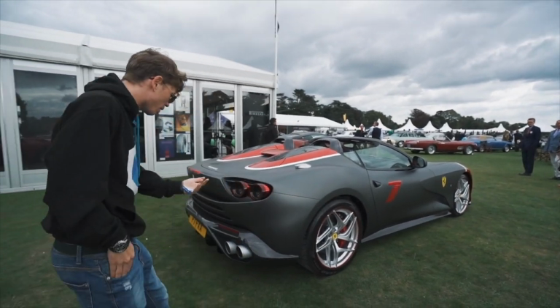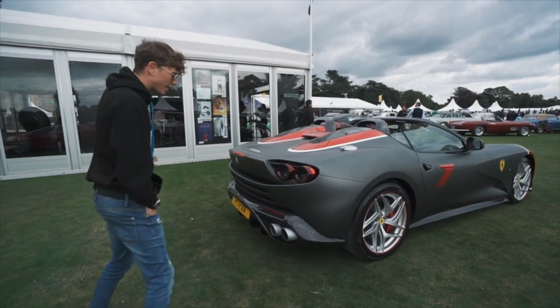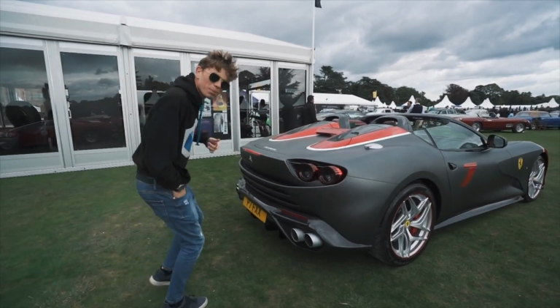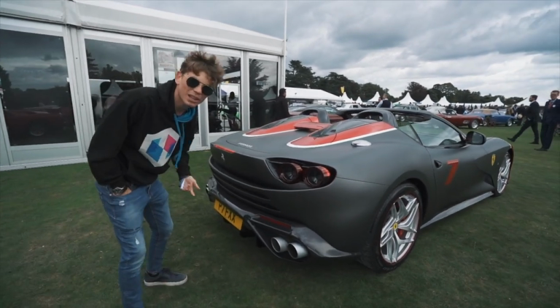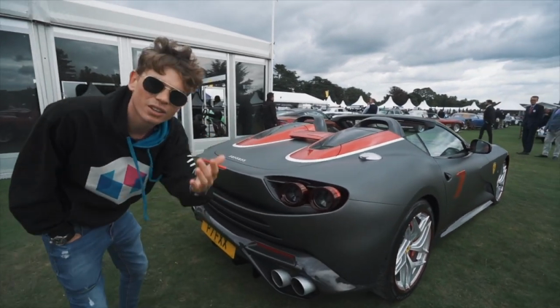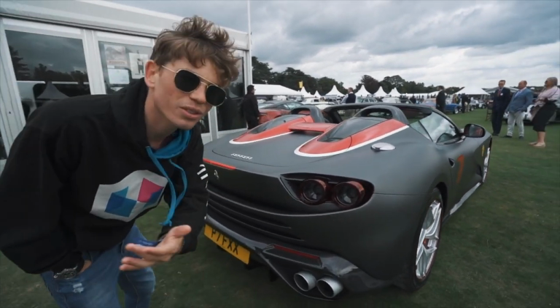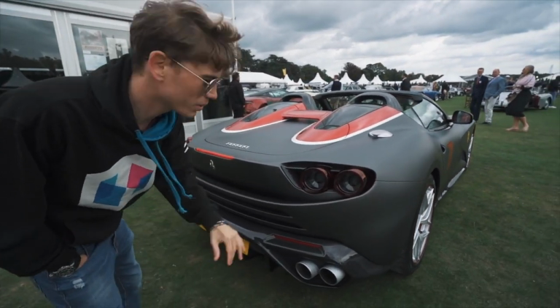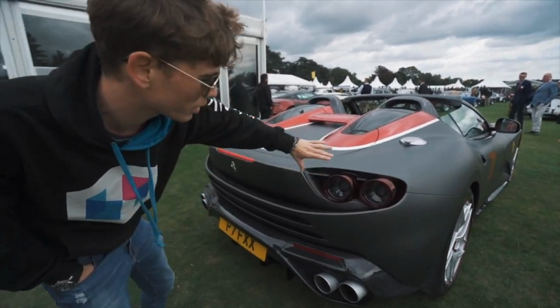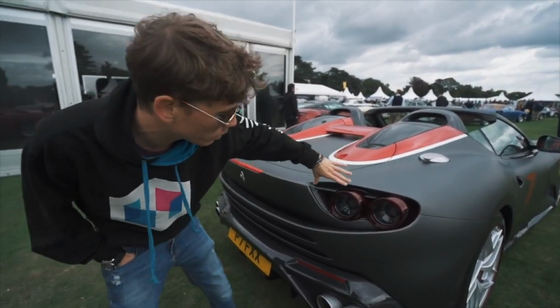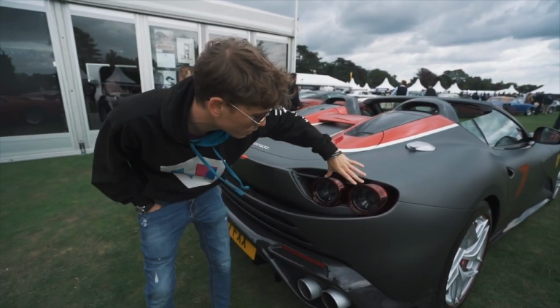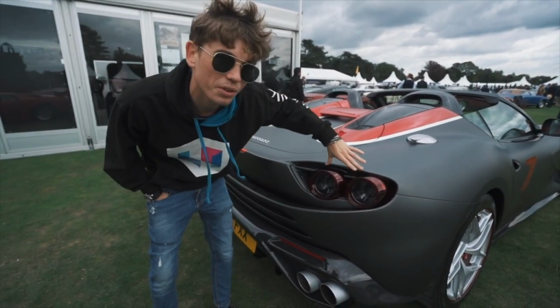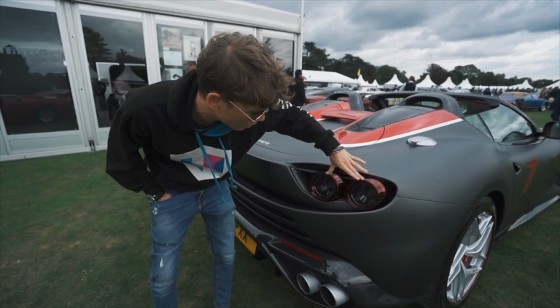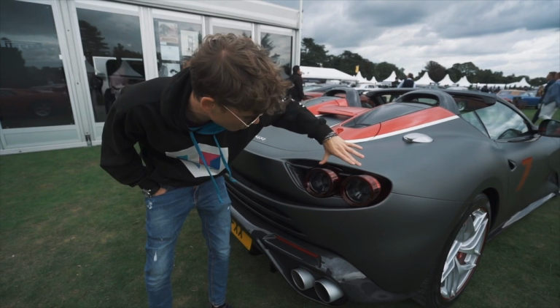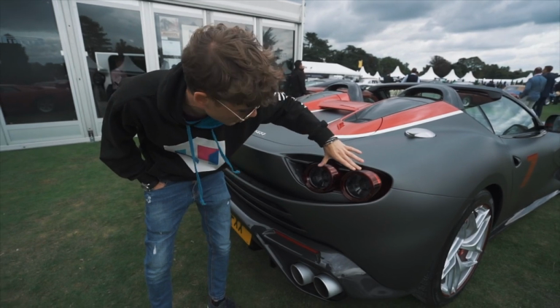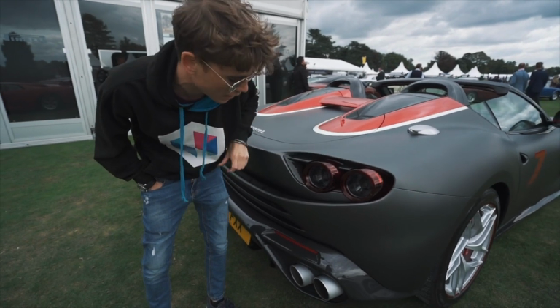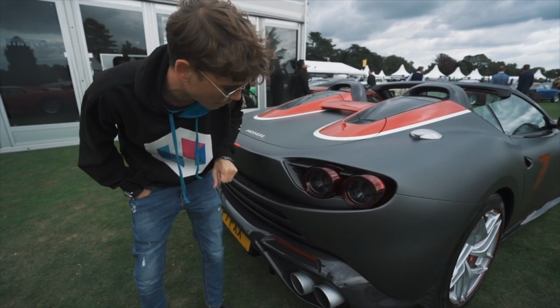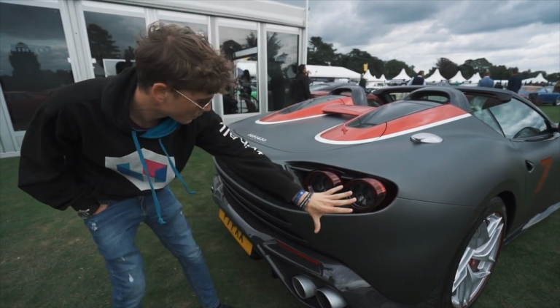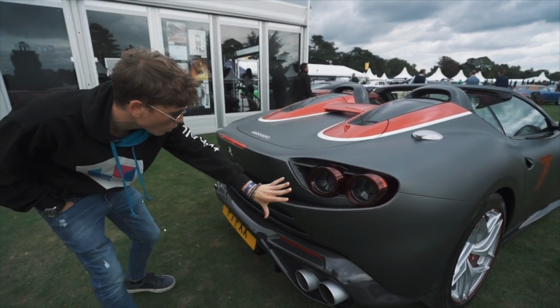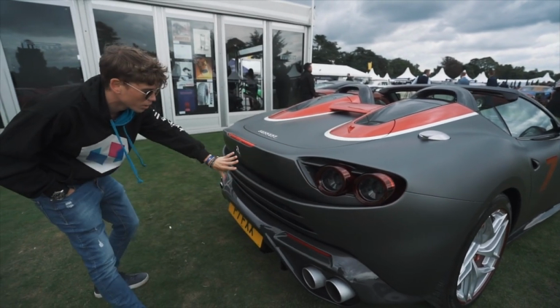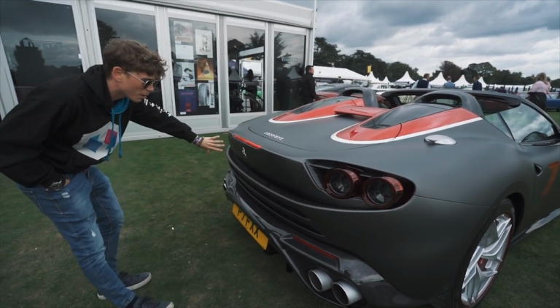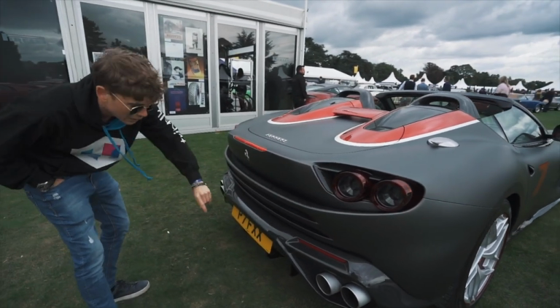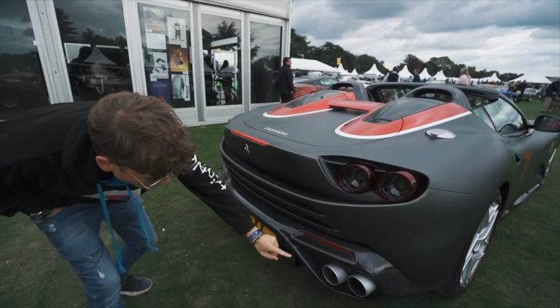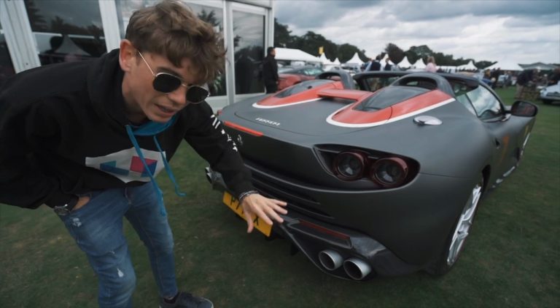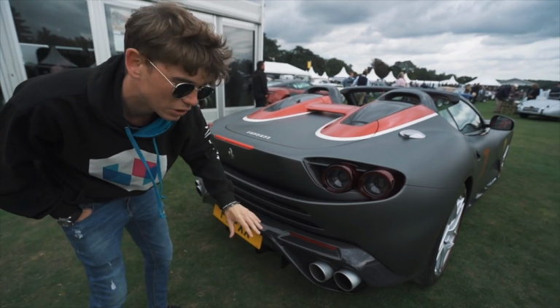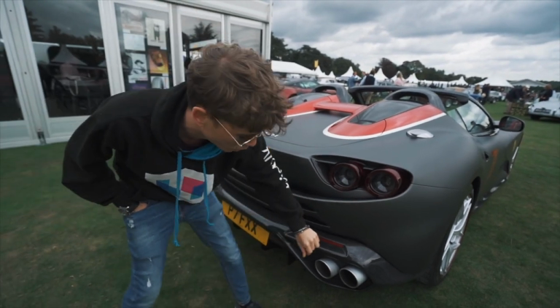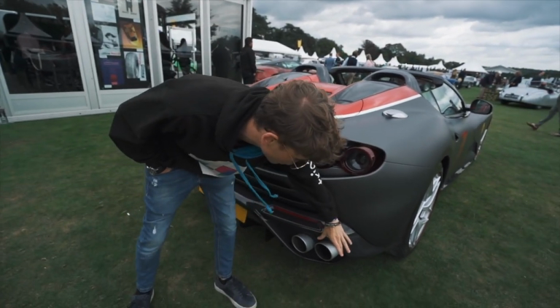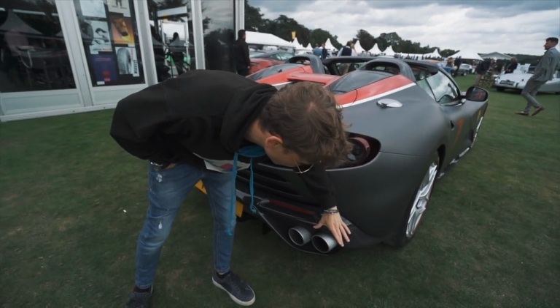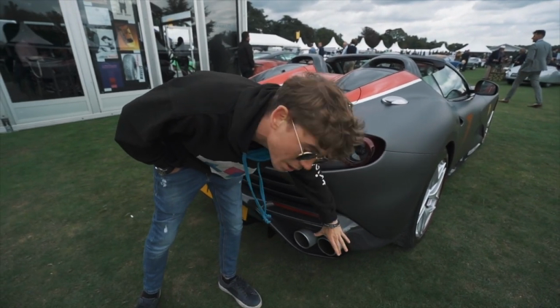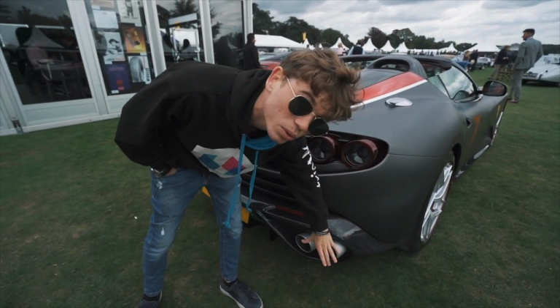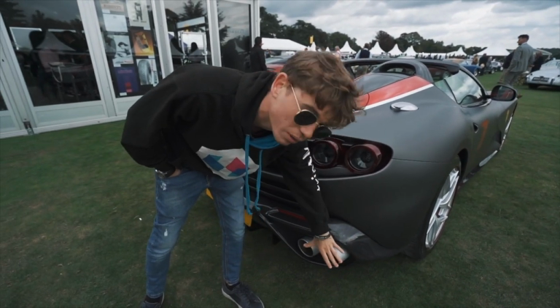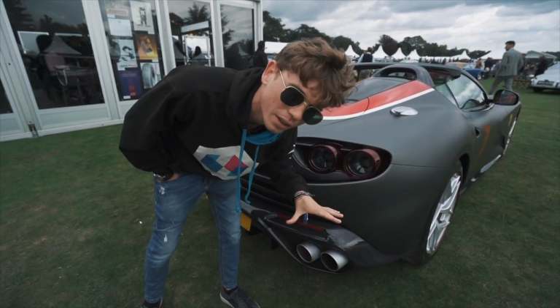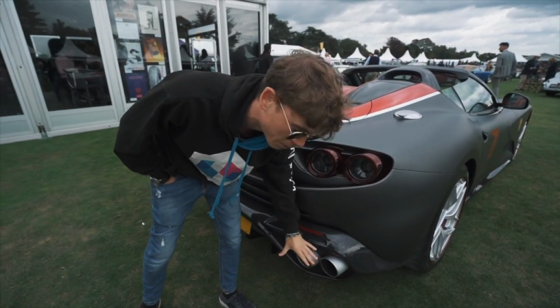So if you come around back, you're probably thinking it's not an F12 TDF because it's got 812 lights. Well, that's one of the changes they made. It's got these 812 lights around the back, and this whole rear bumper and rear diffuser area has been changed. You've also got the sort of aluminium exhaust tips rather than the black ones.